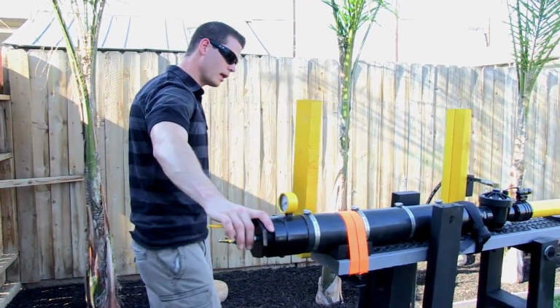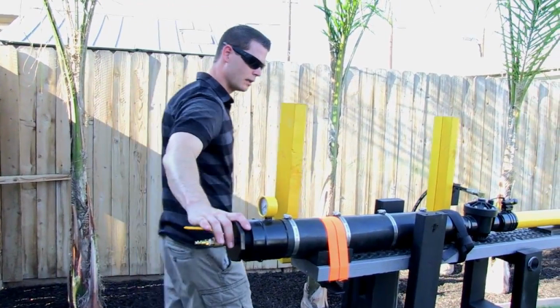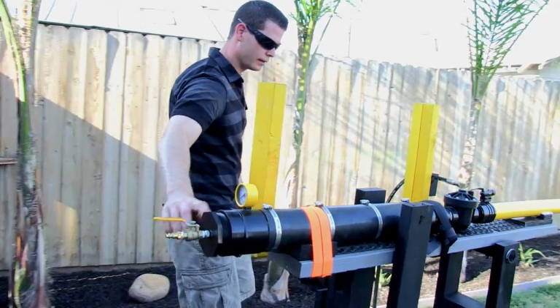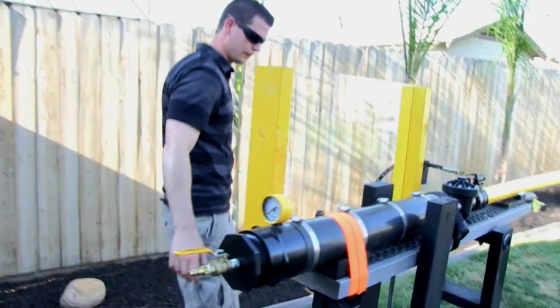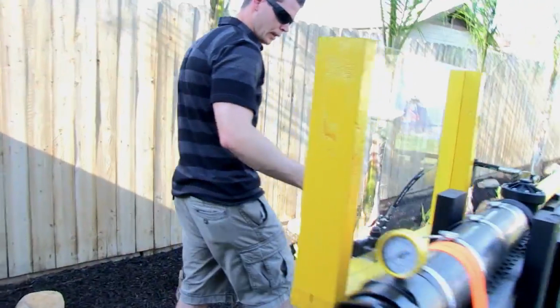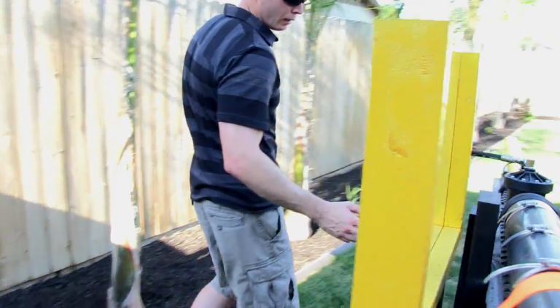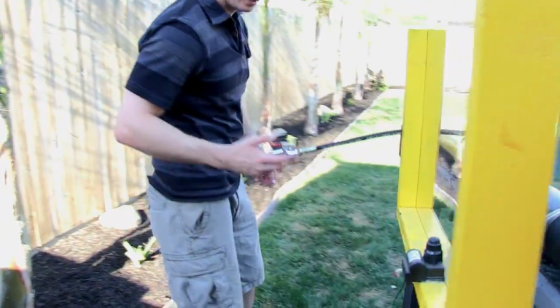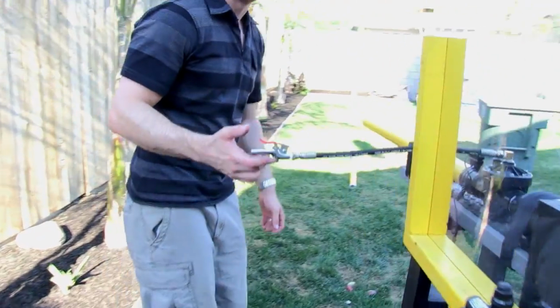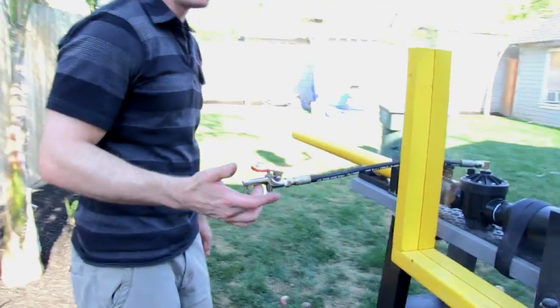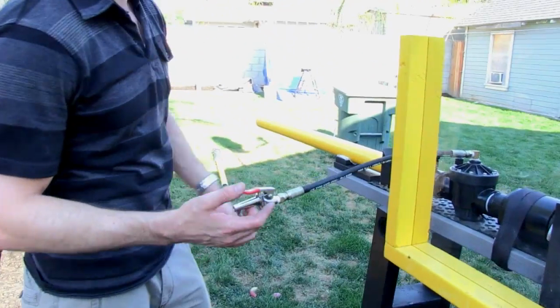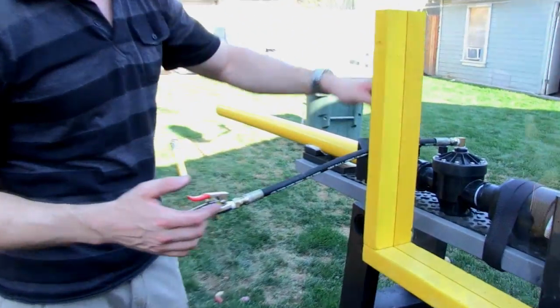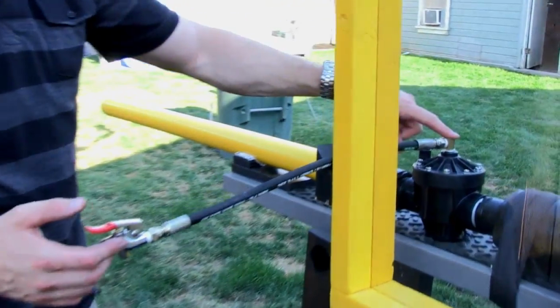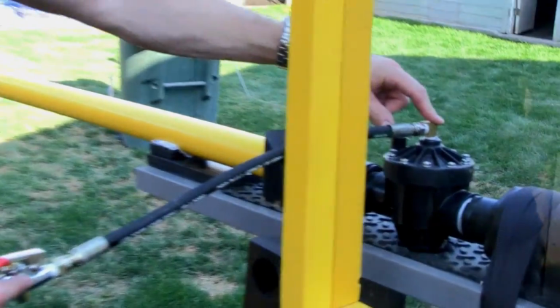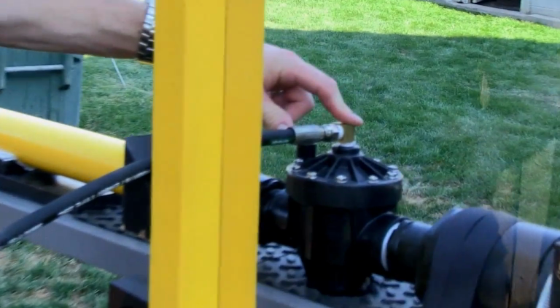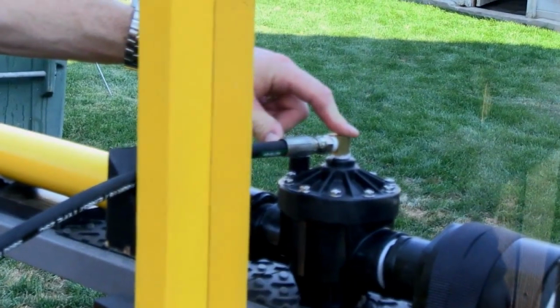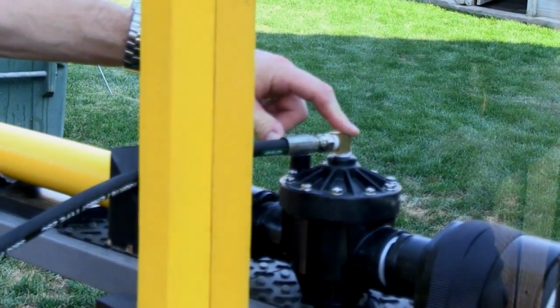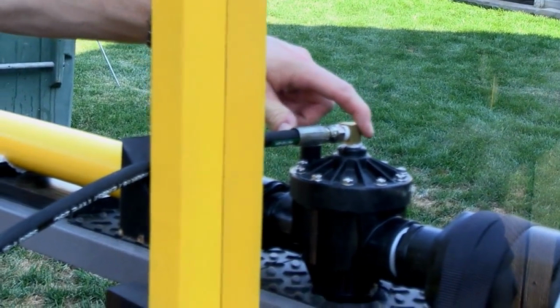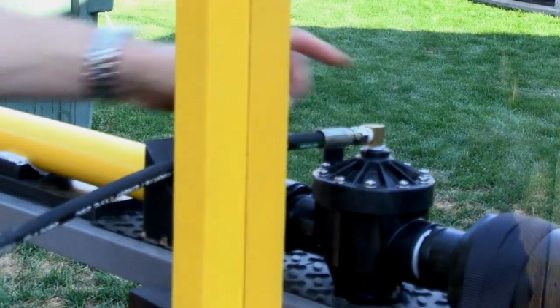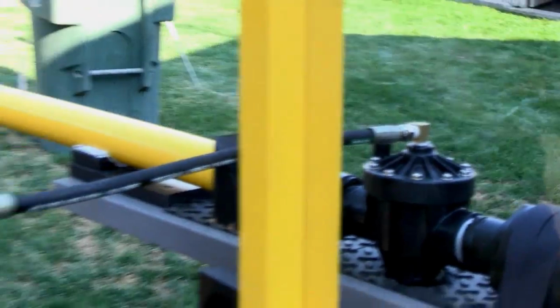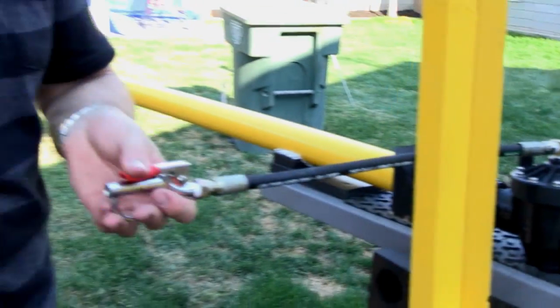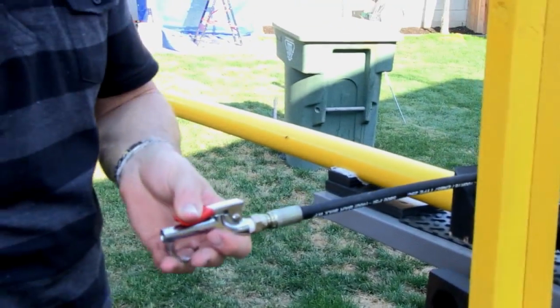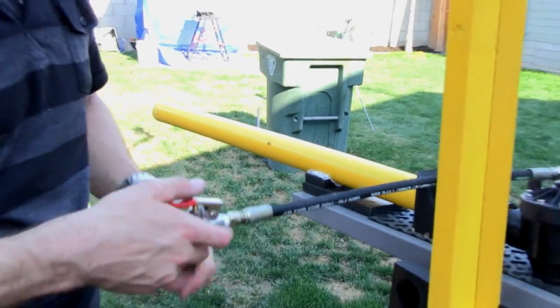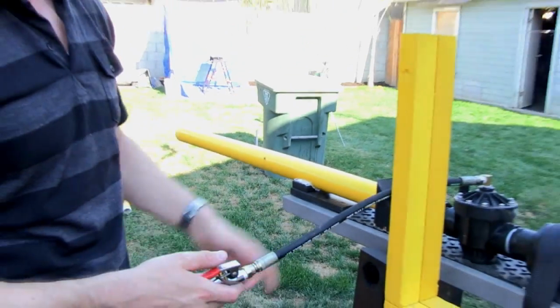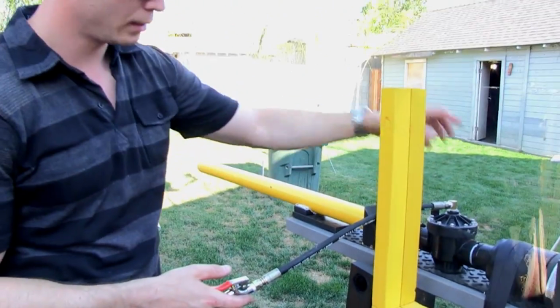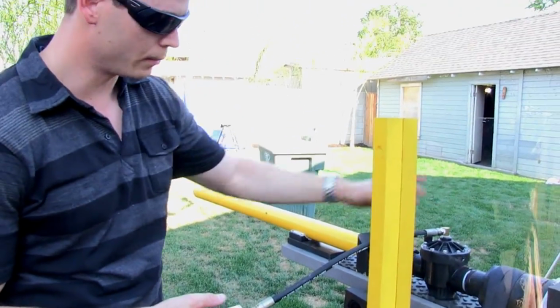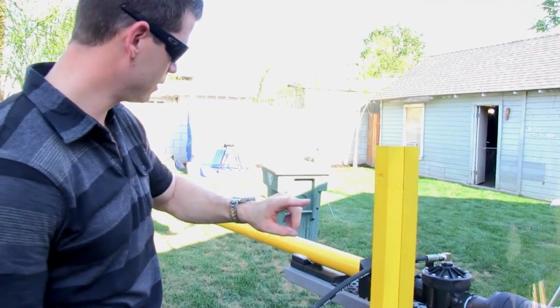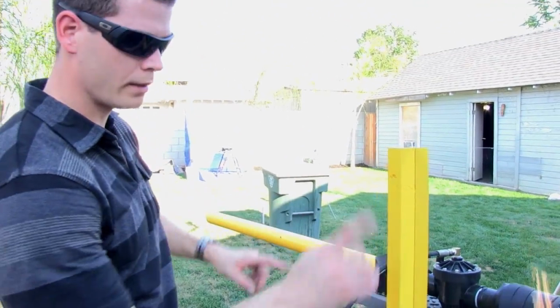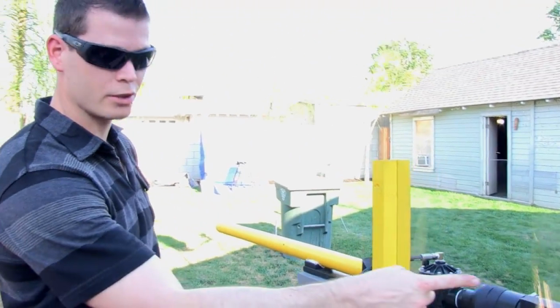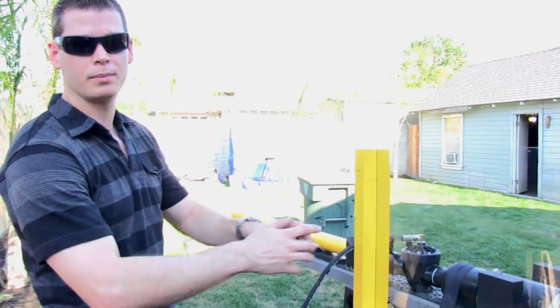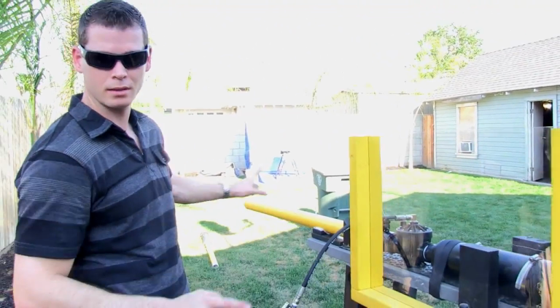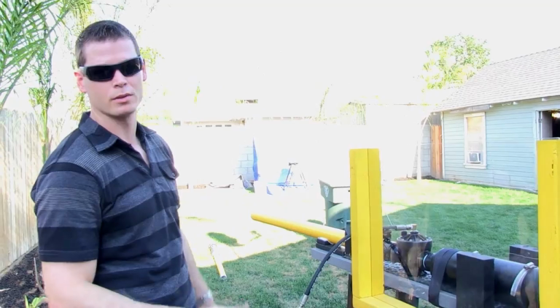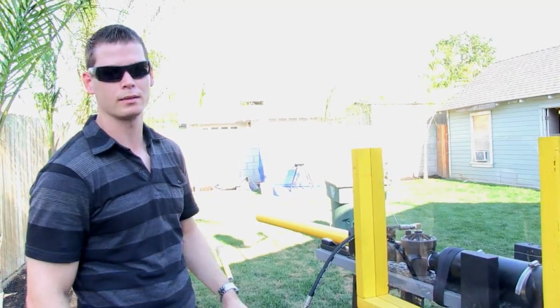As we come around here, we have our relief valve. This is tapped in to the modified sprinkler valve with the release trigger. As soon as you pull this, the air releases — all the air pressure built up in the chamber propels the projectiles.